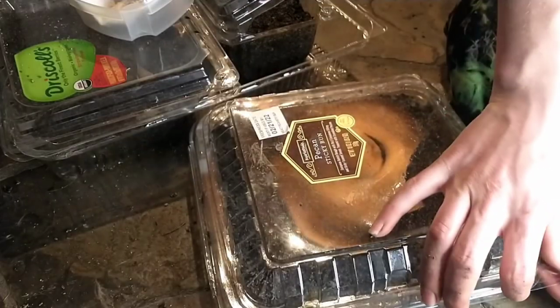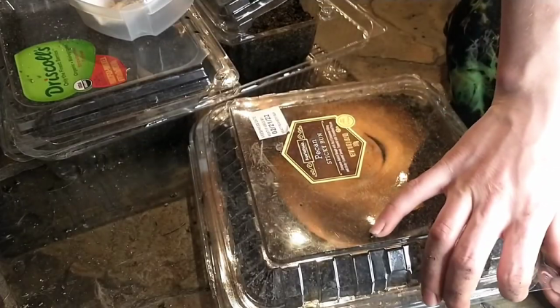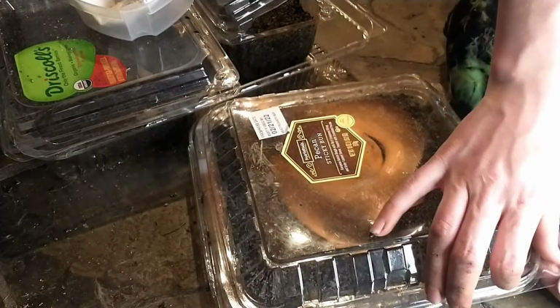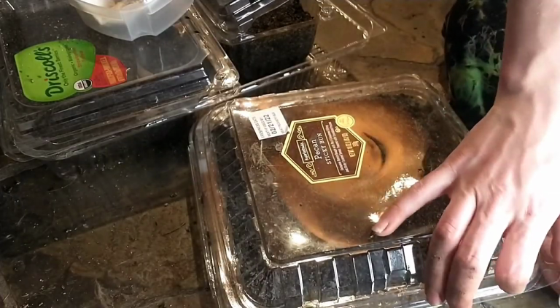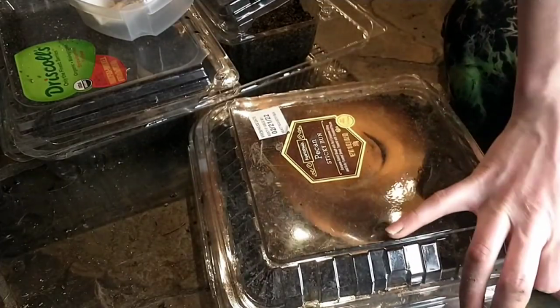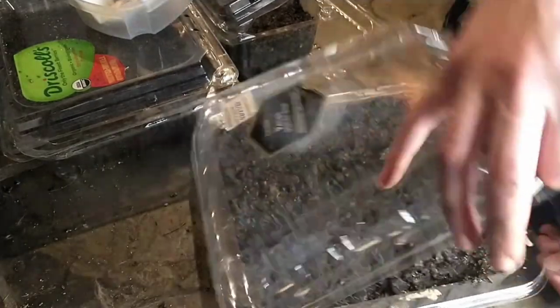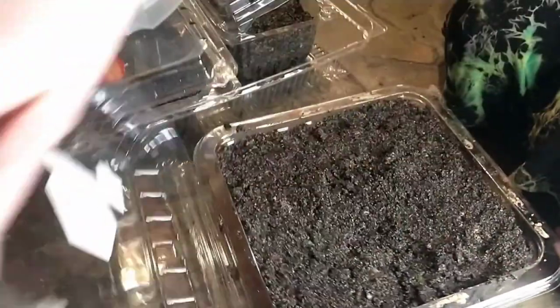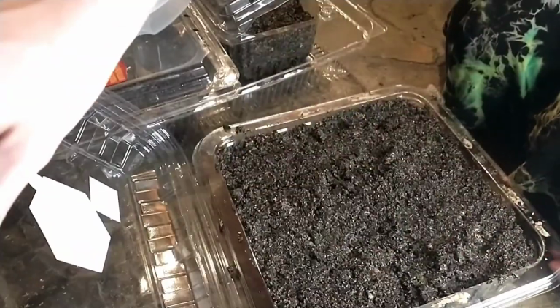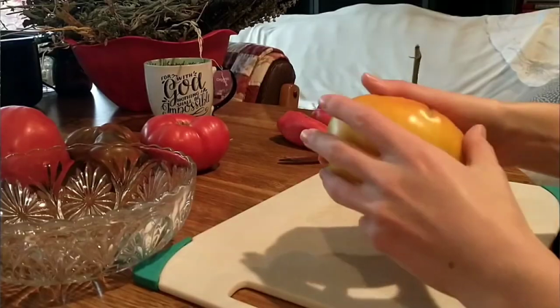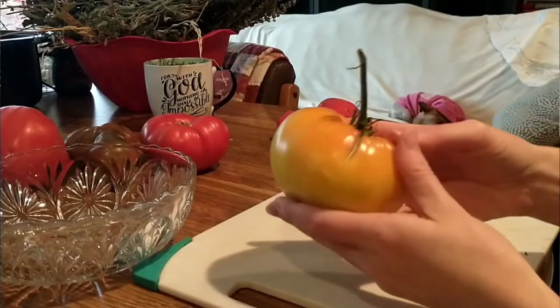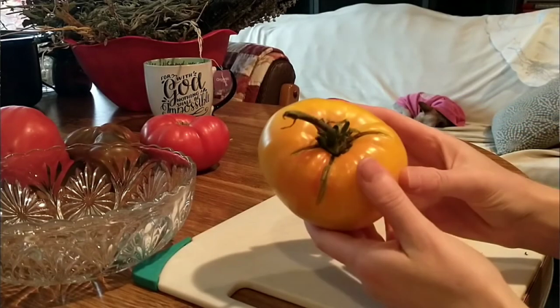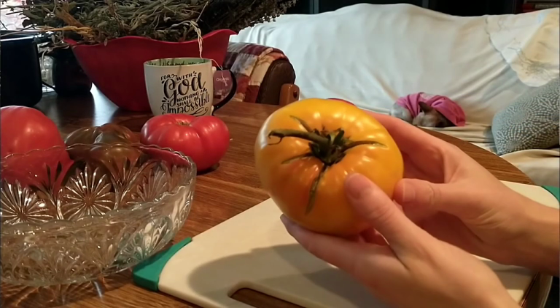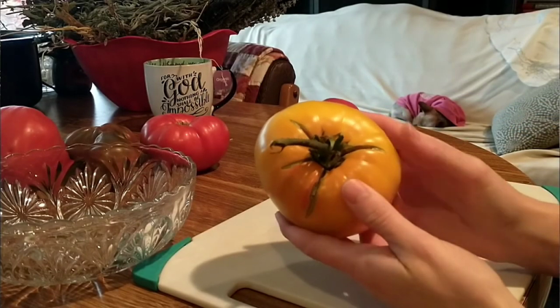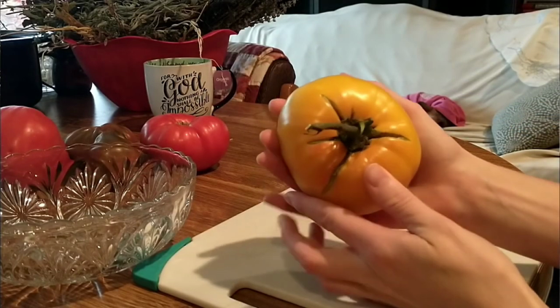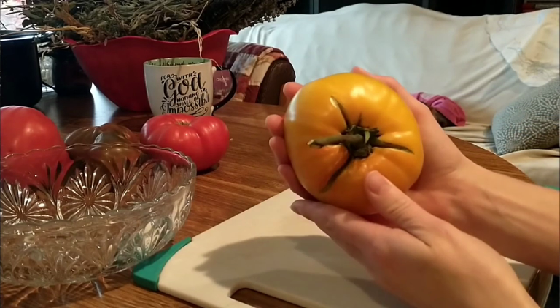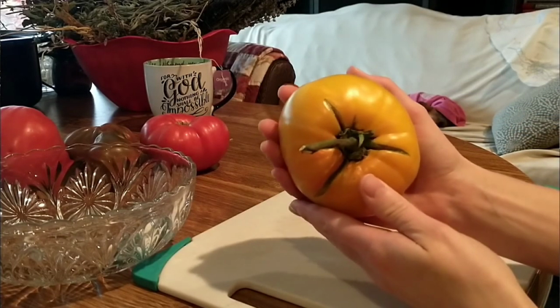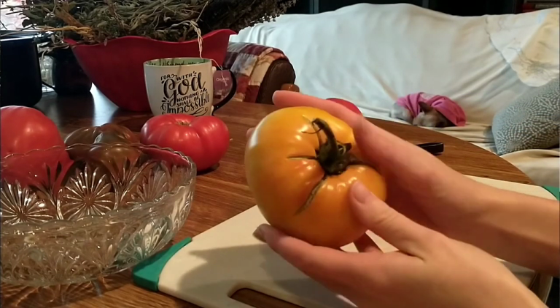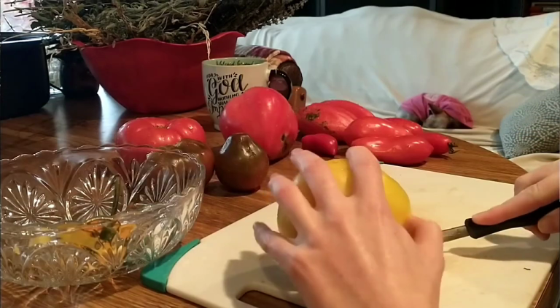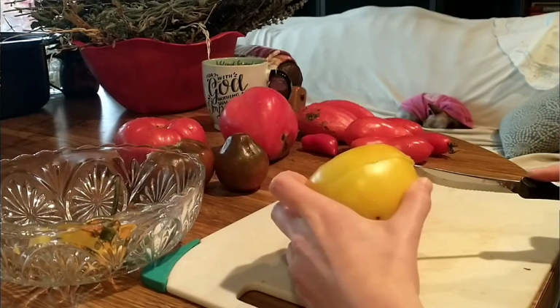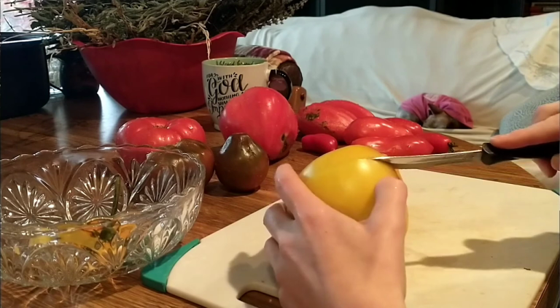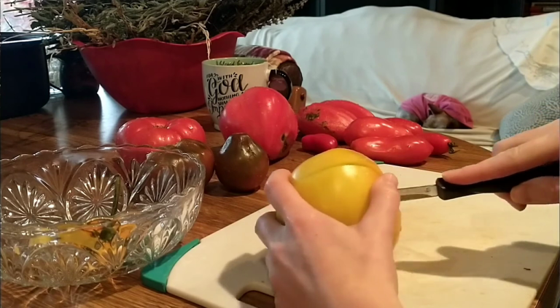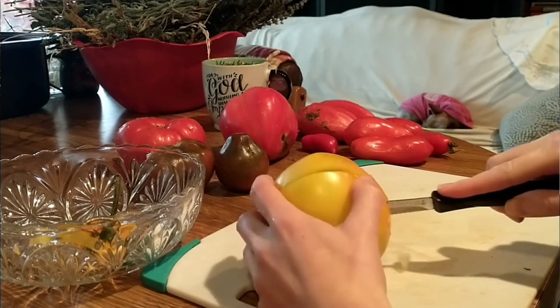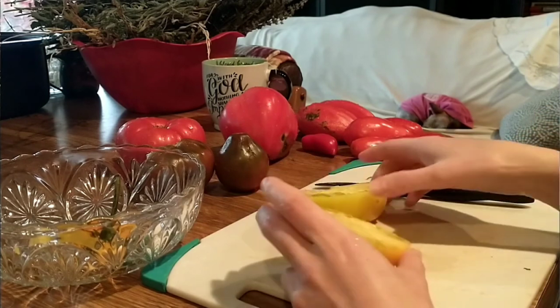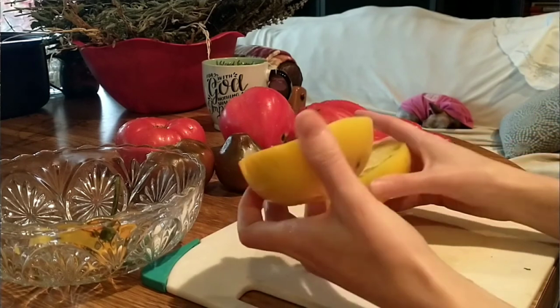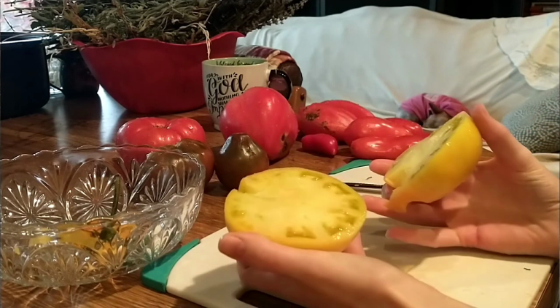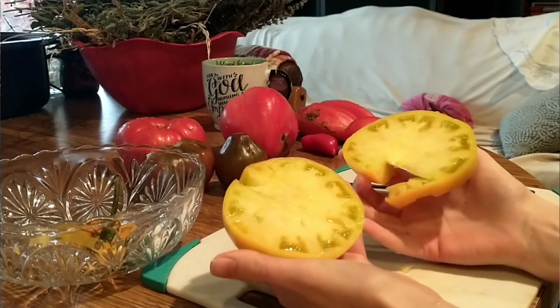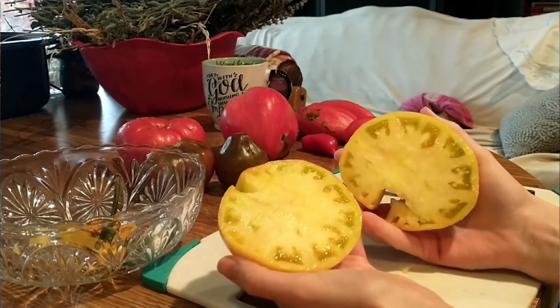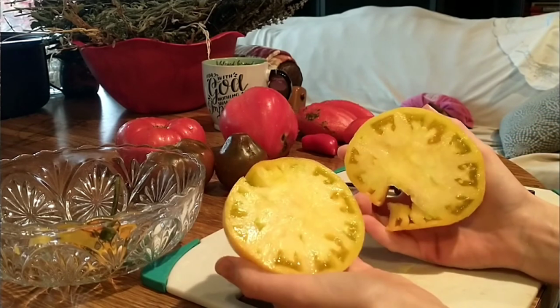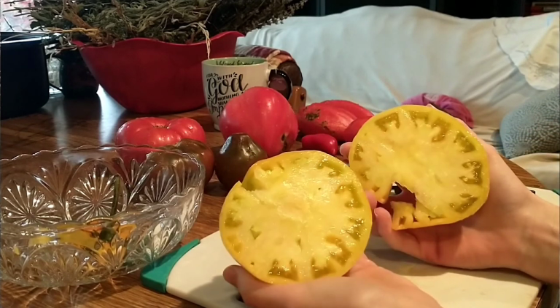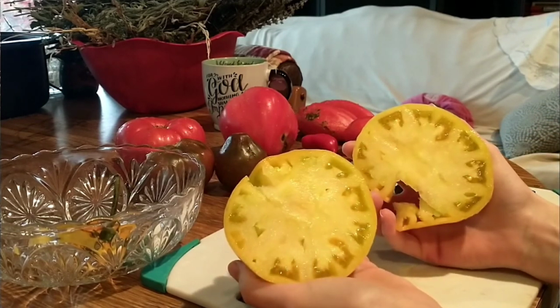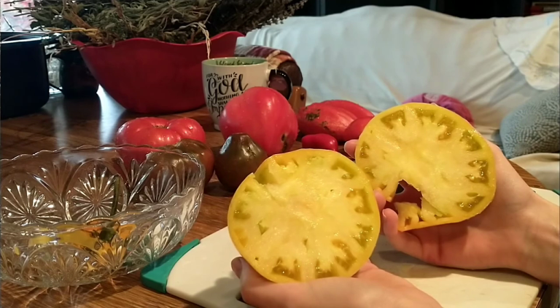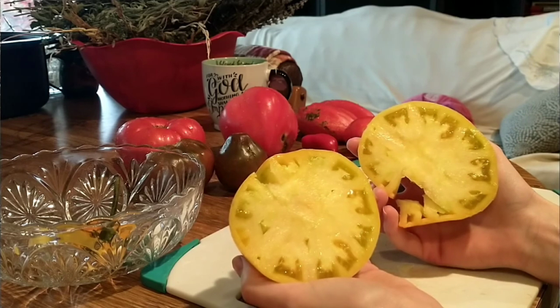Now we're doing persimmon tomatoes. These beautiful yellow-orange tomatoes are big and a sight to see. They have minimal seeds and goo on the inside with a lot of sturdy flesh that's great for tomato sandwiches if you like those. It's also a good tomato for sauces.